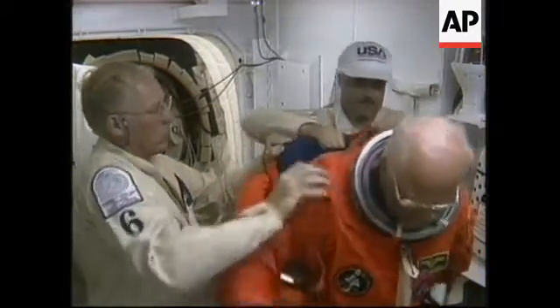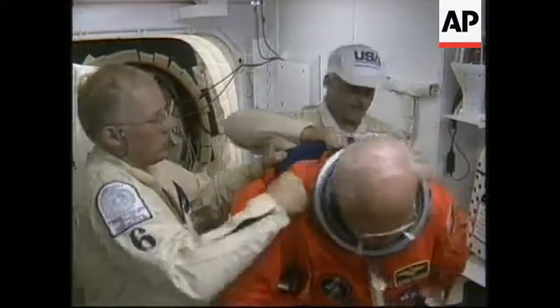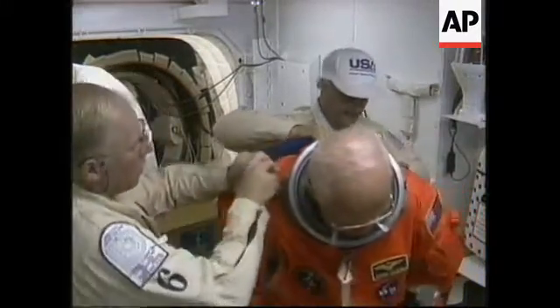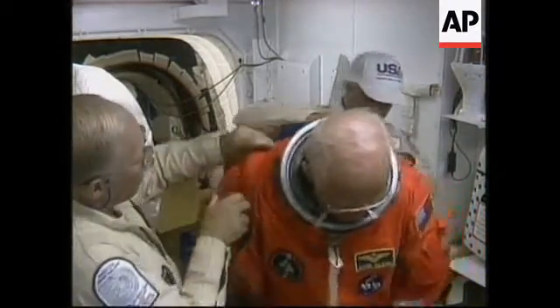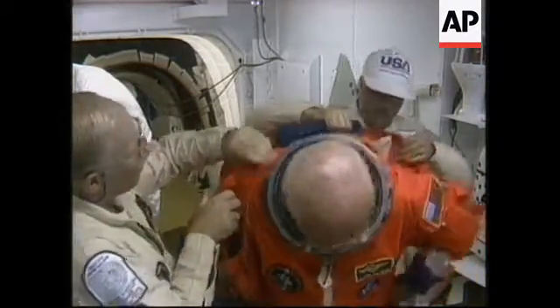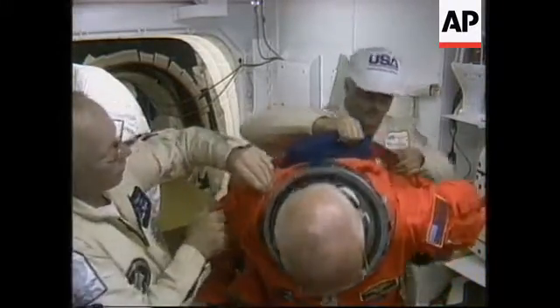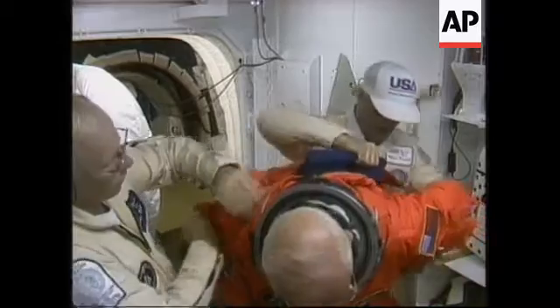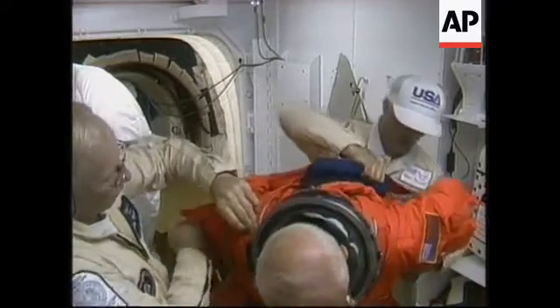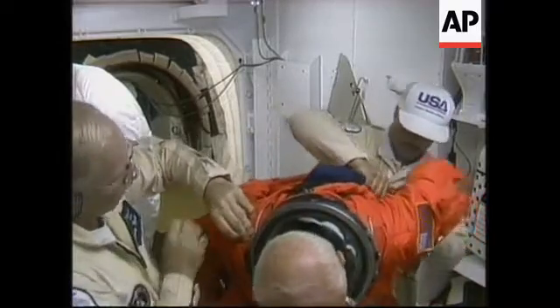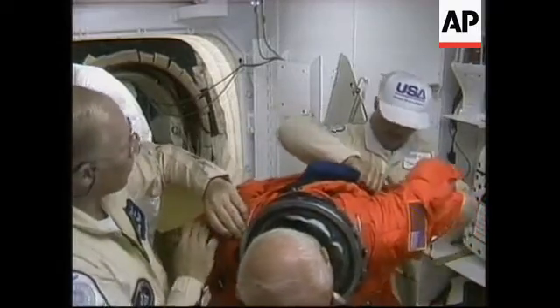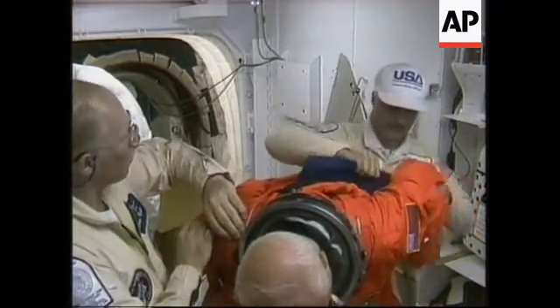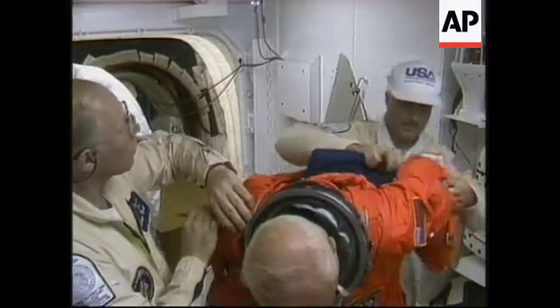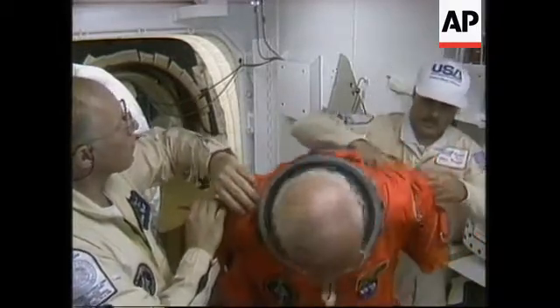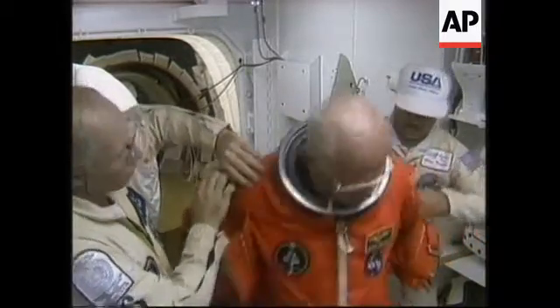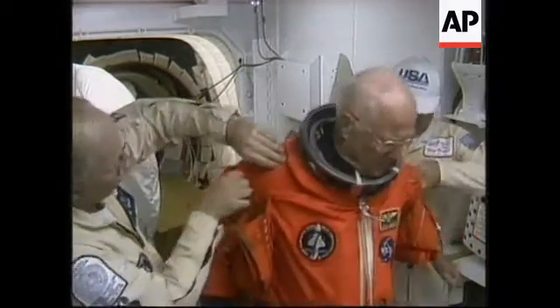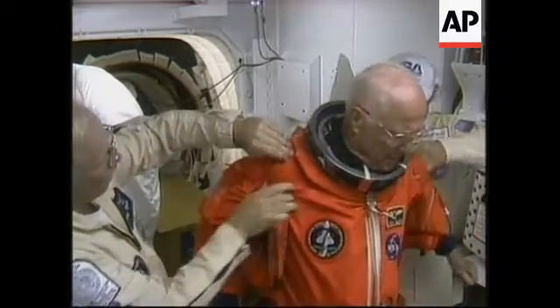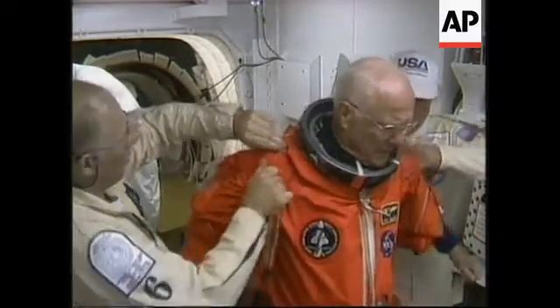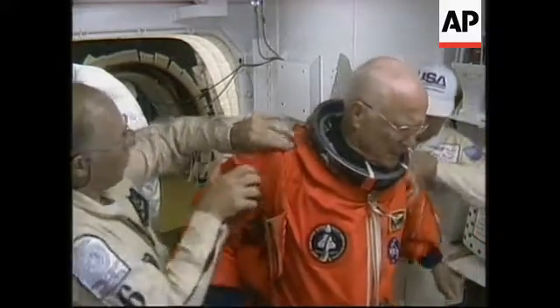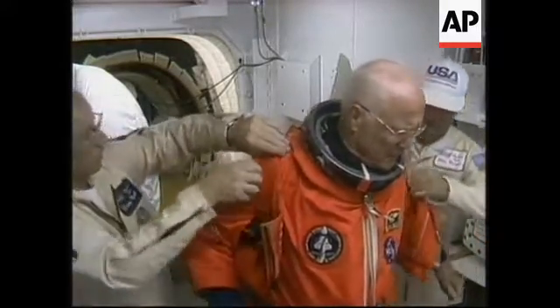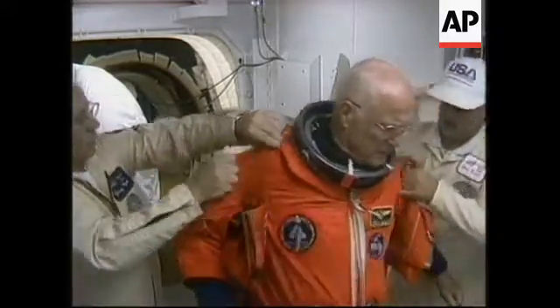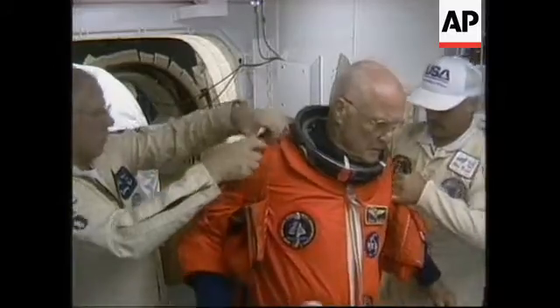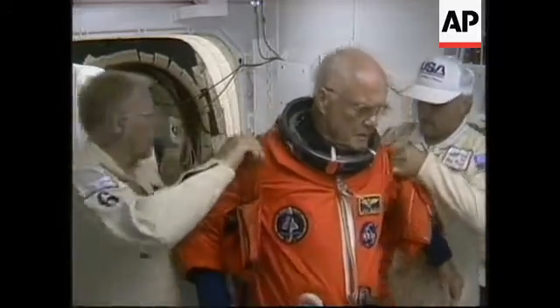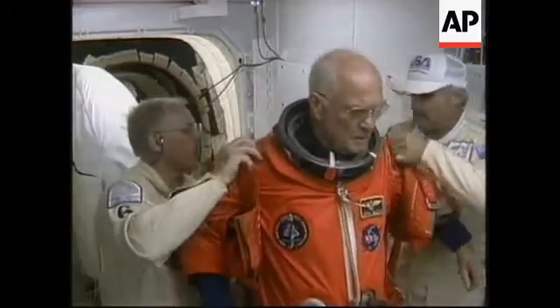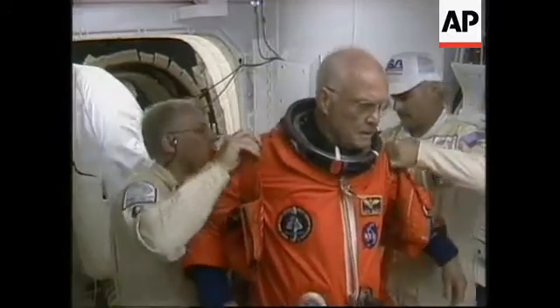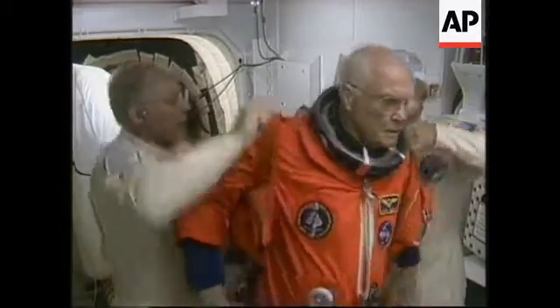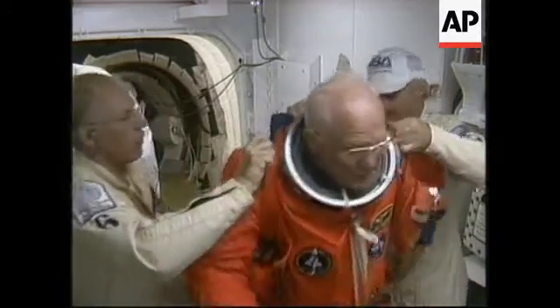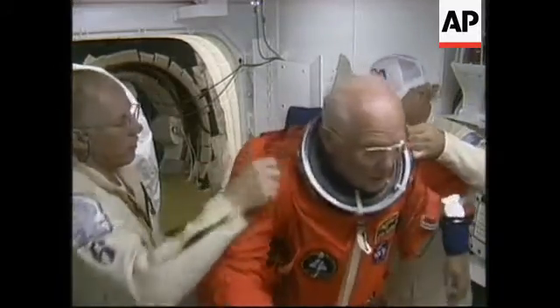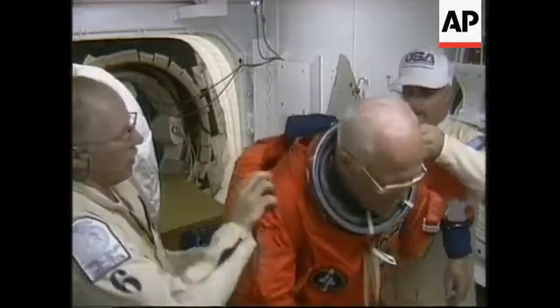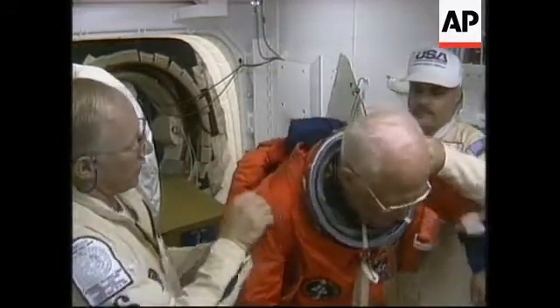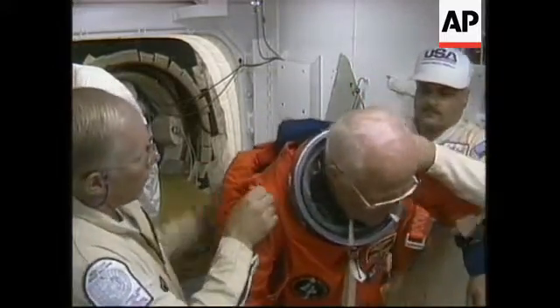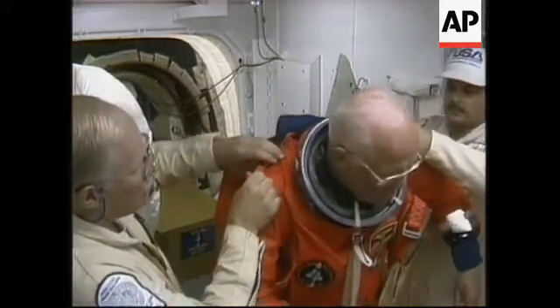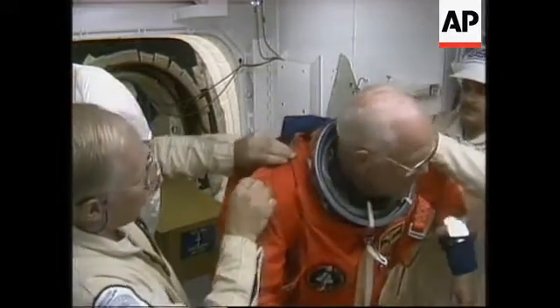They can't walk in because there's not enough clearance. So they'll actually get down on their hands and knees and crawl in, then stand up or move themselves around feet first or head first to get where they need to go — whether that's the flight deck or mid-deck.